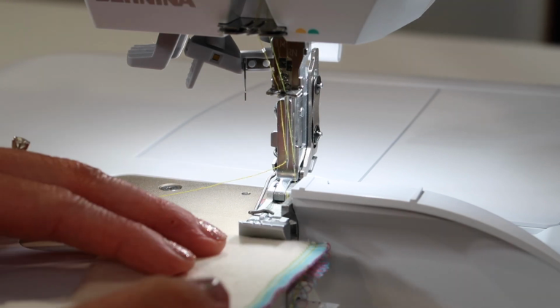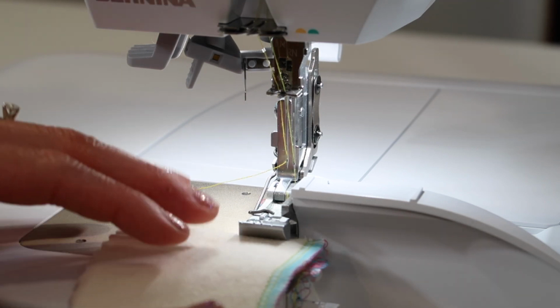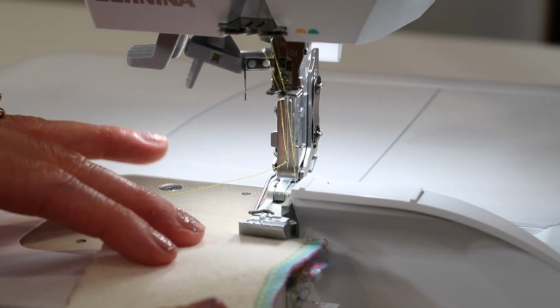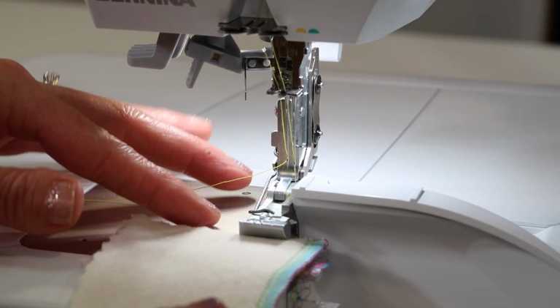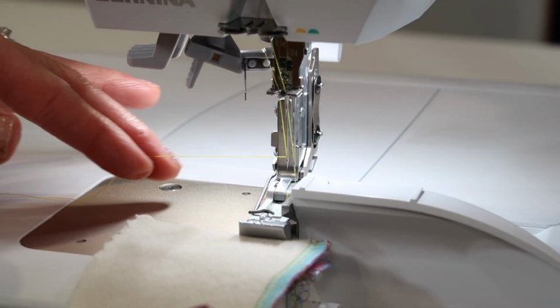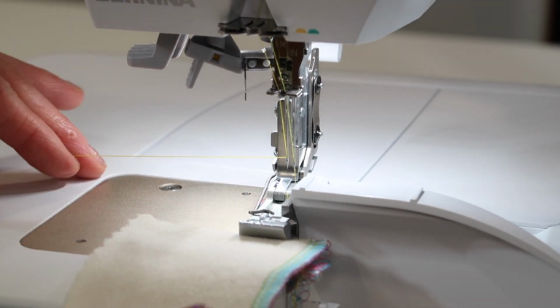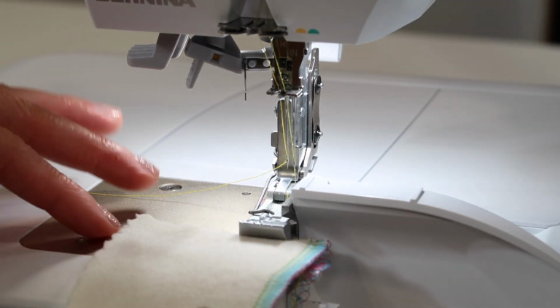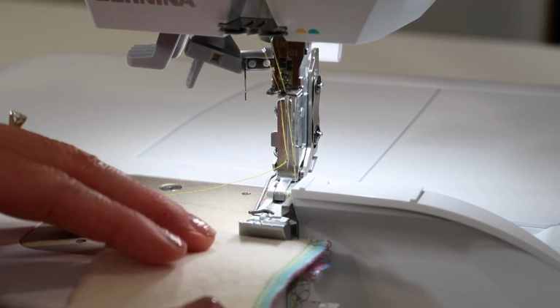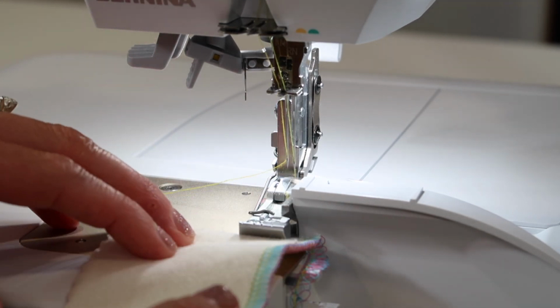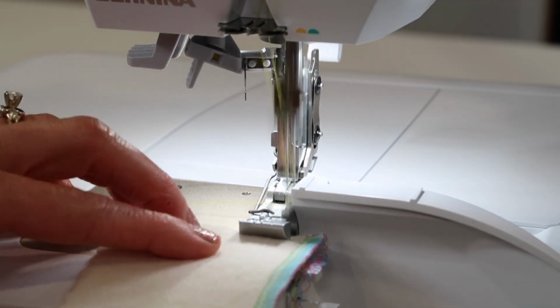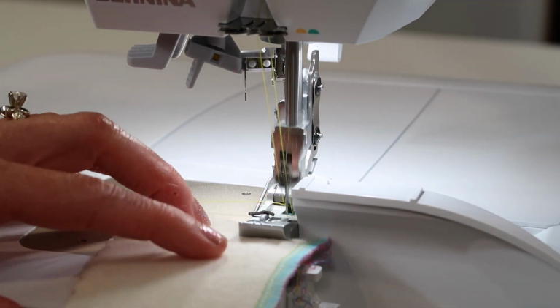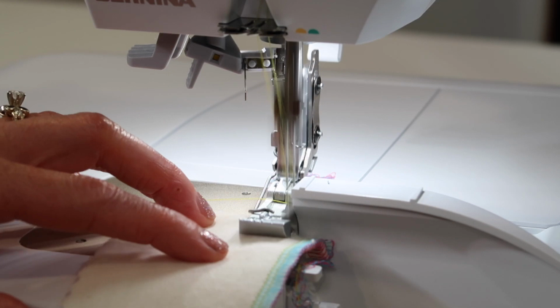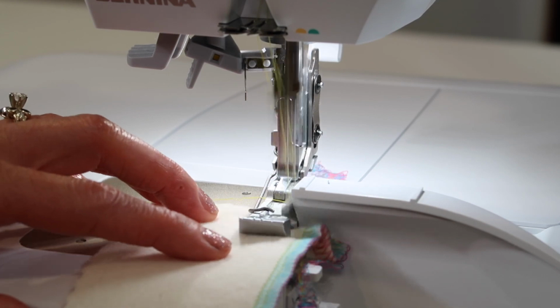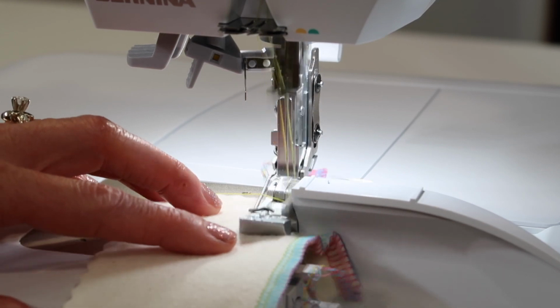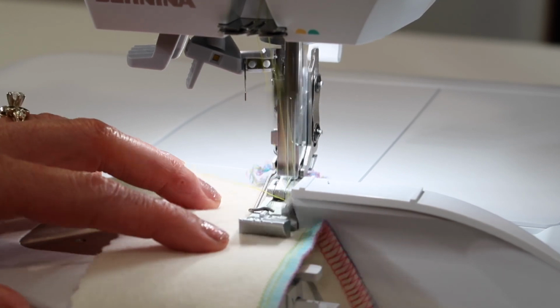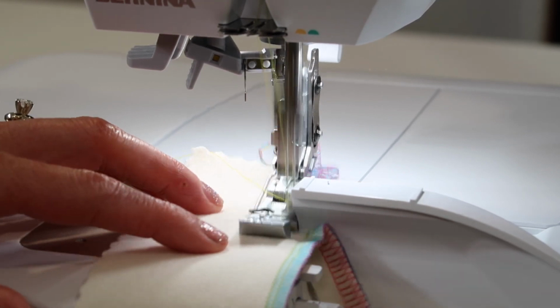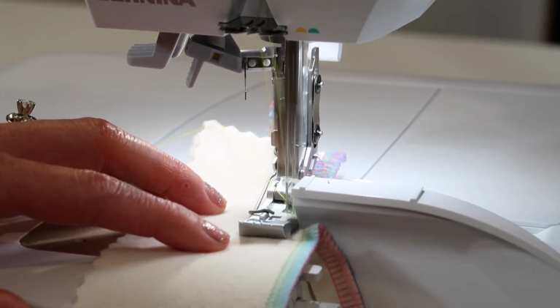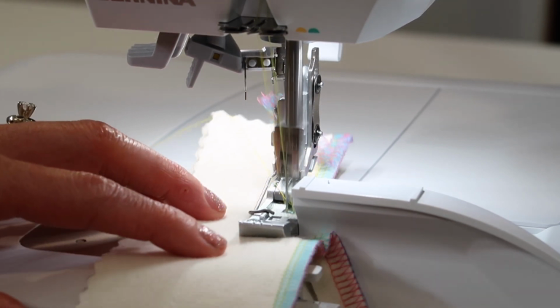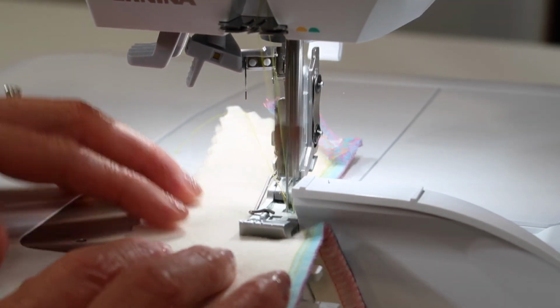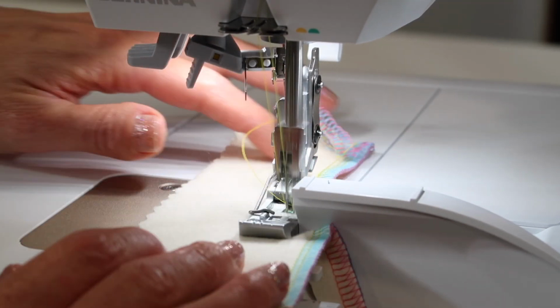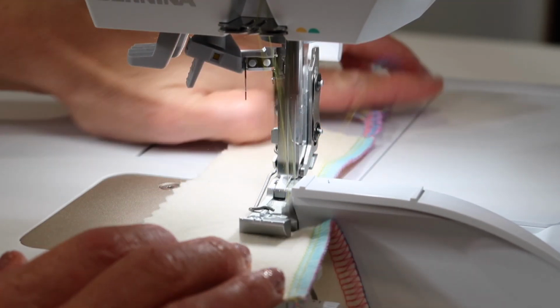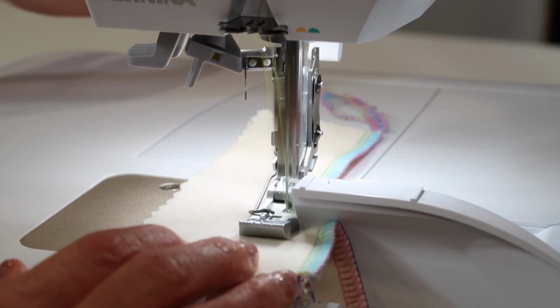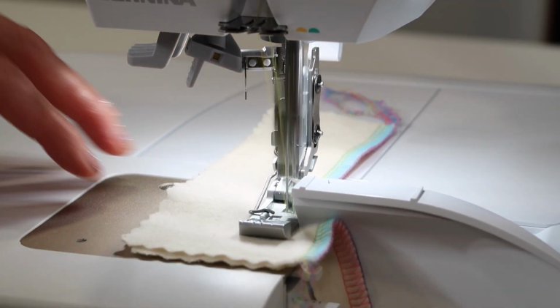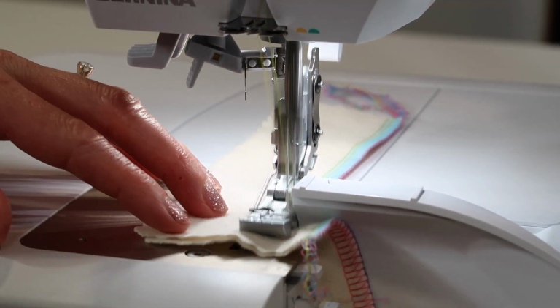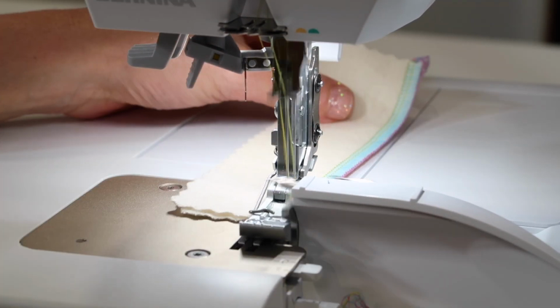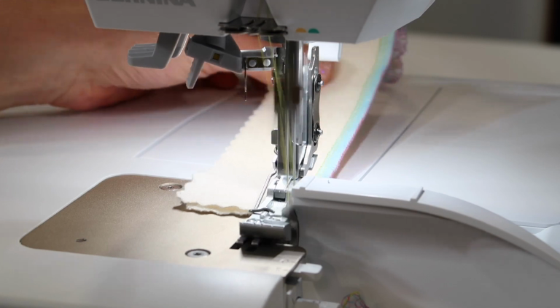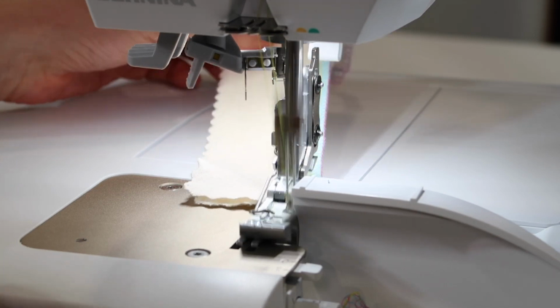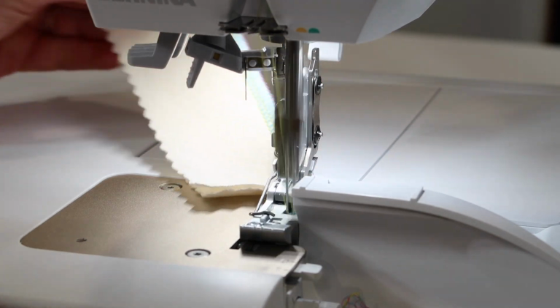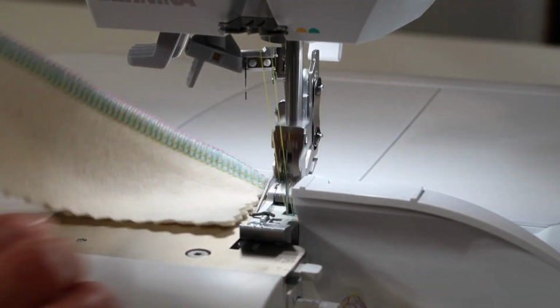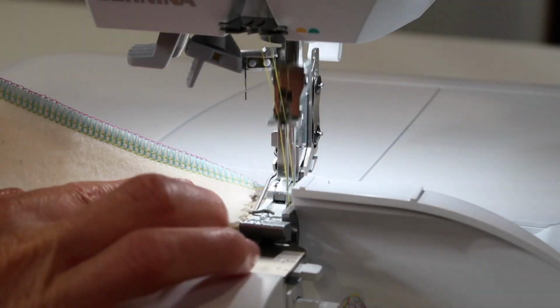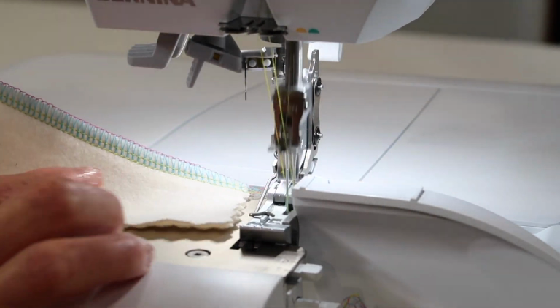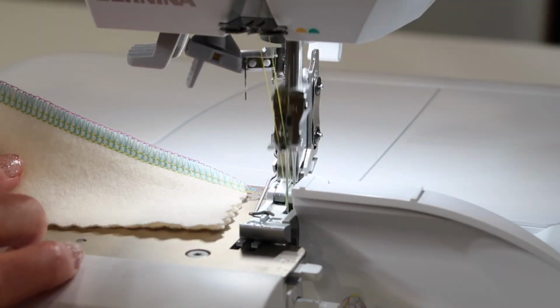Once you're re-threaded, even if the thread's just off to the side, just go ahead, set some fabric underneath, and that new needle thread will easily get re-inserted into that serge seam.